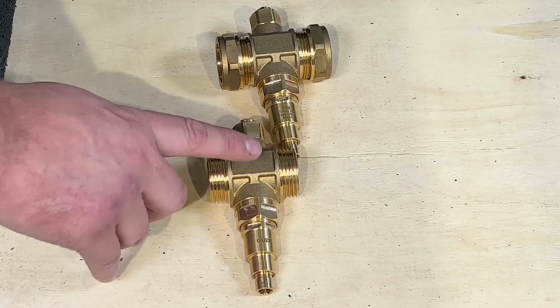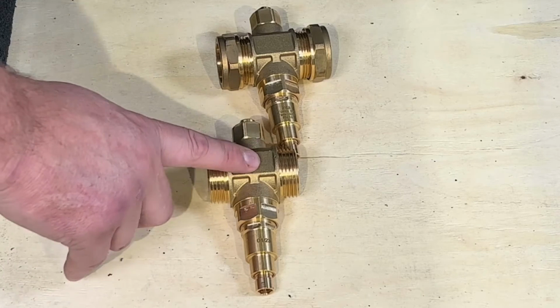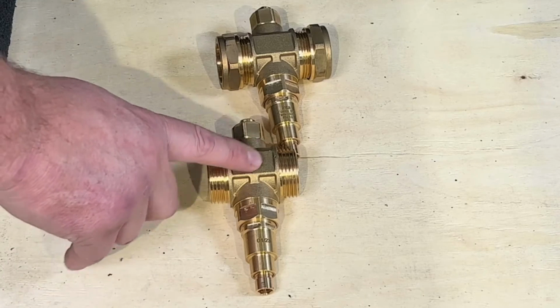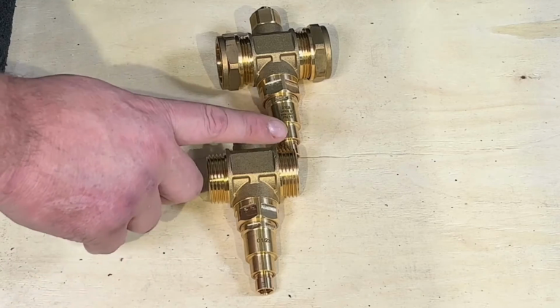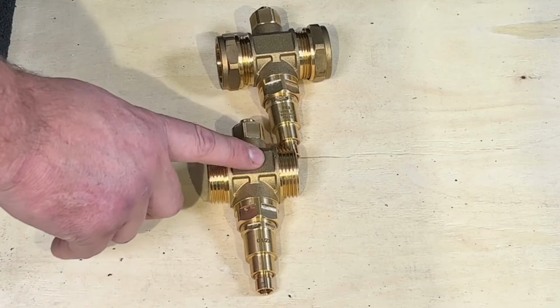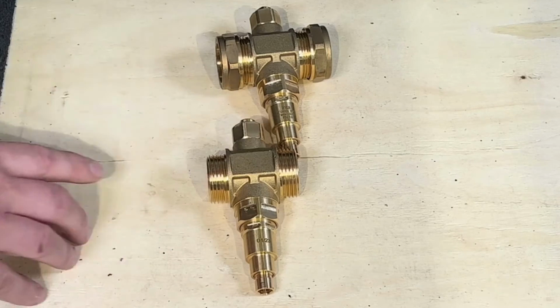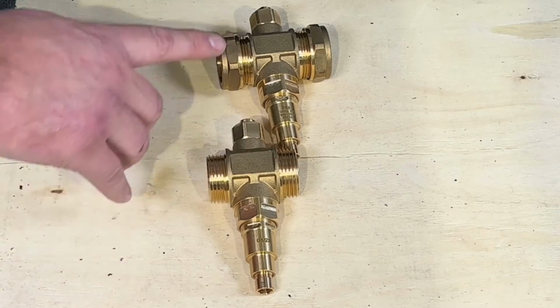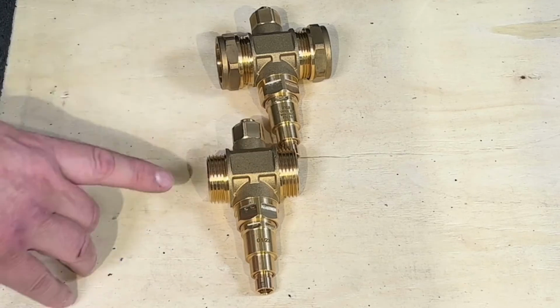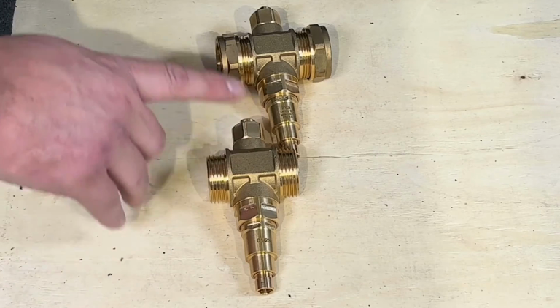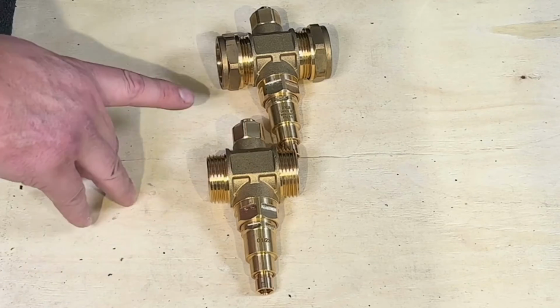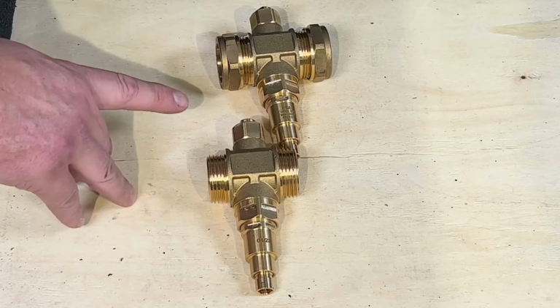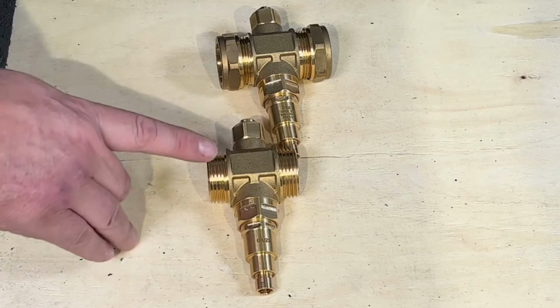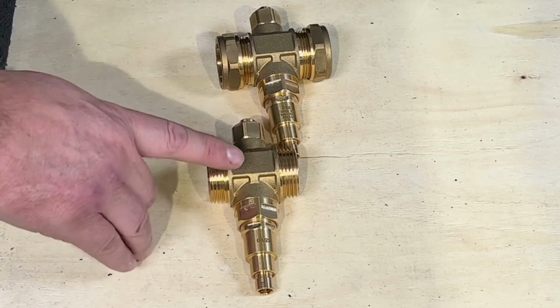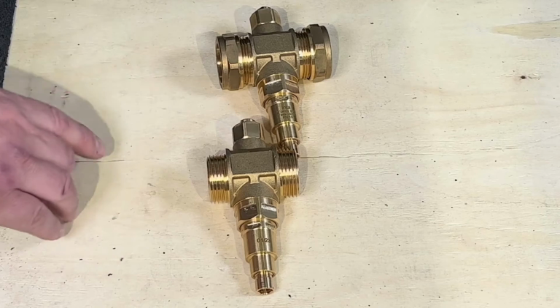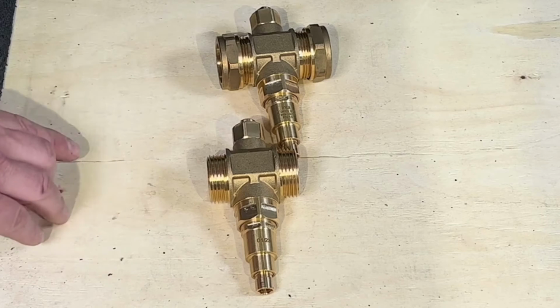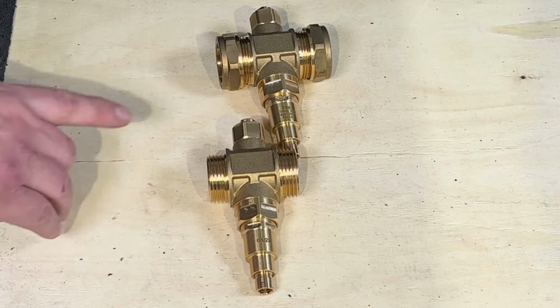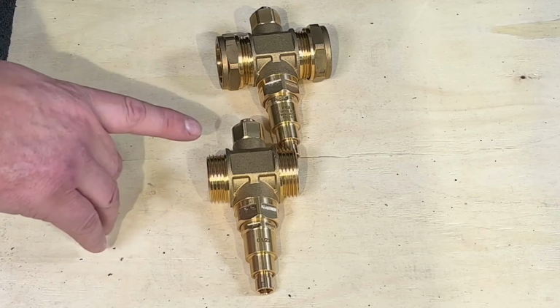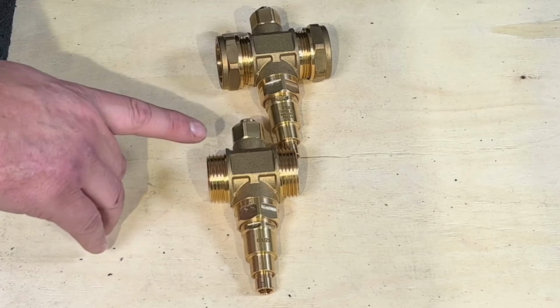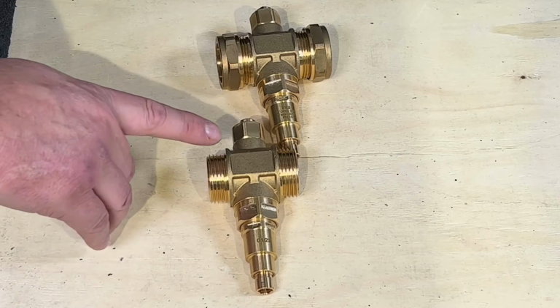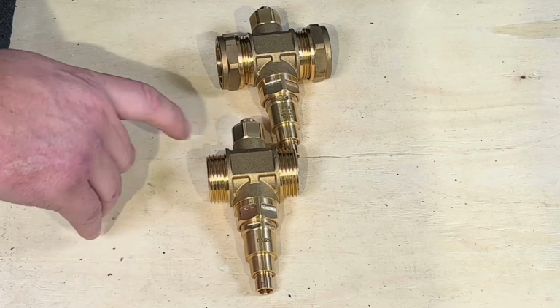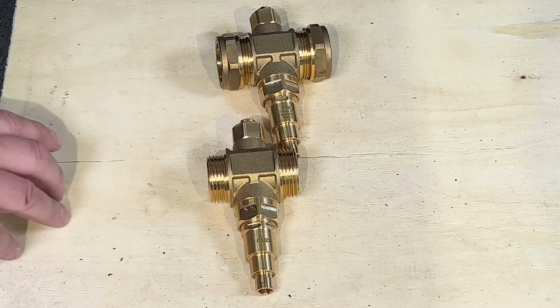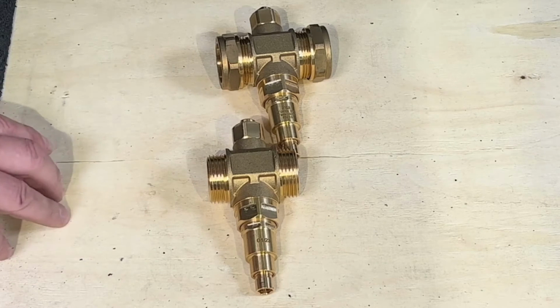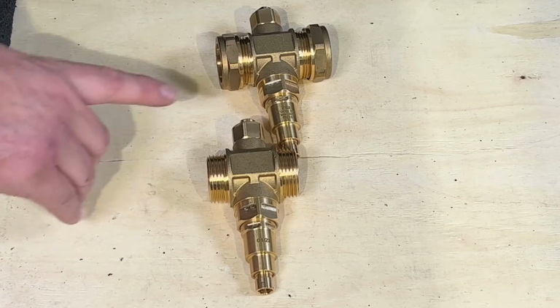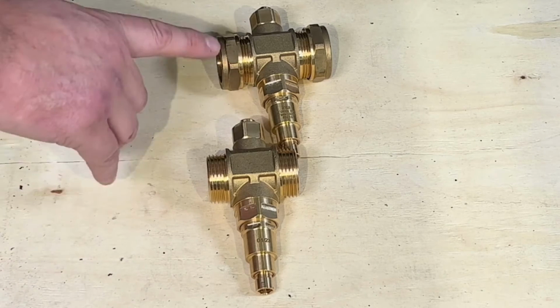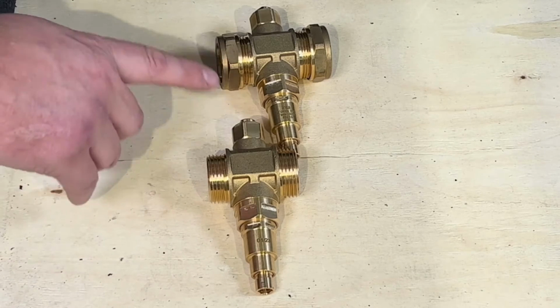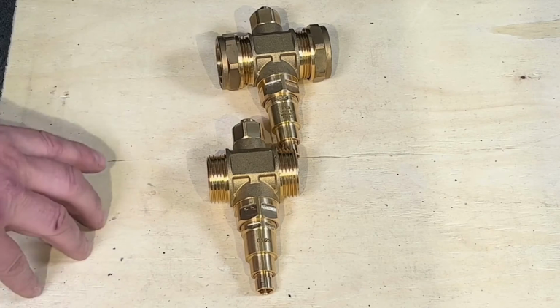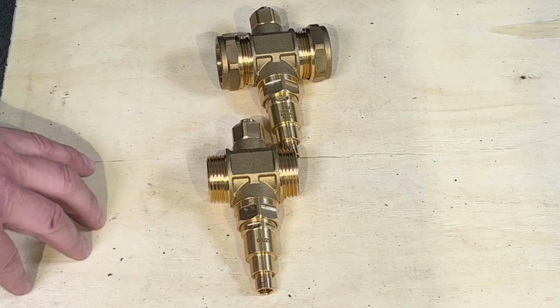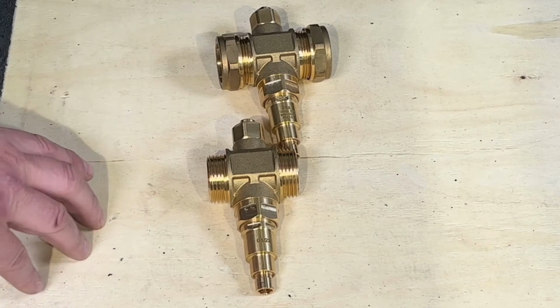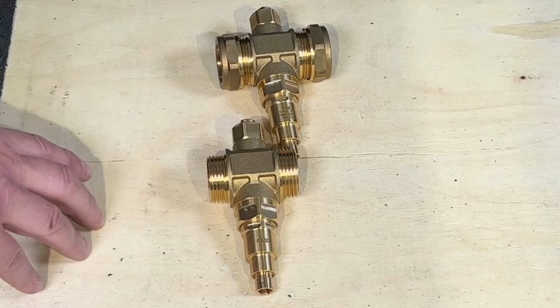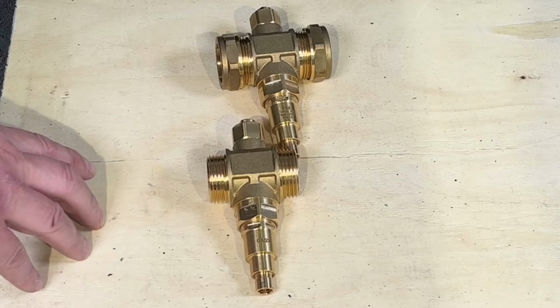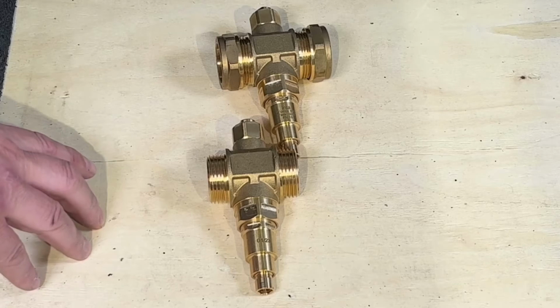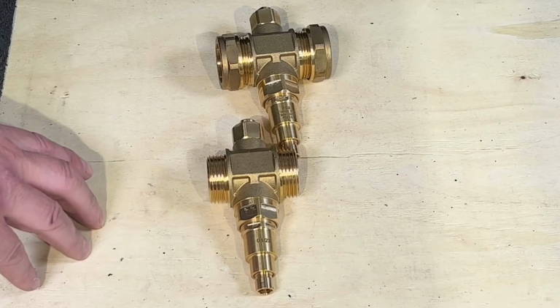We'll show you how they fit onto the air source heat pump. Inter do a lever valve that they can connect onto, and we'll show you how easy it is to connect onto those.